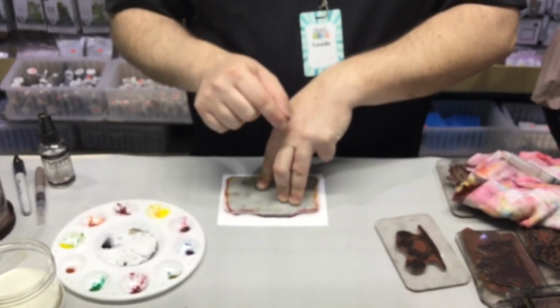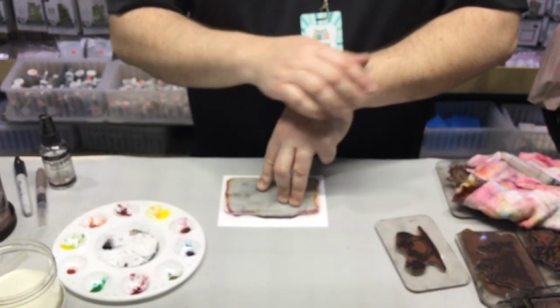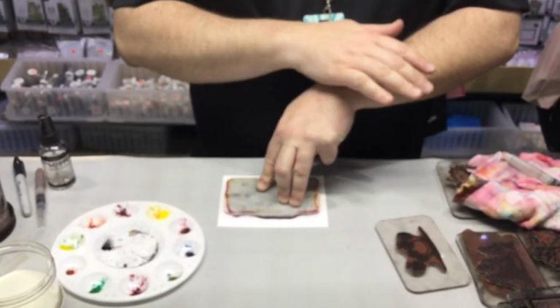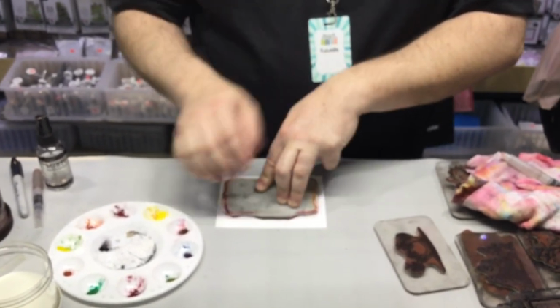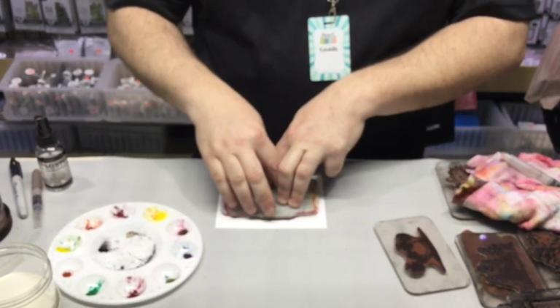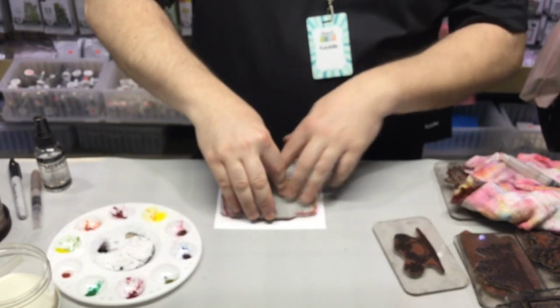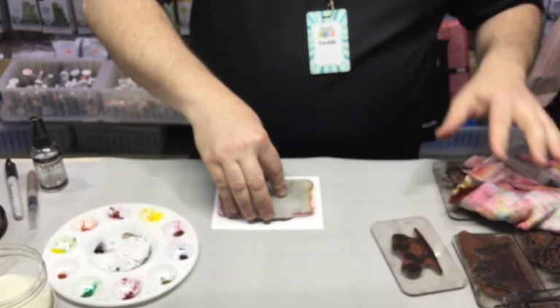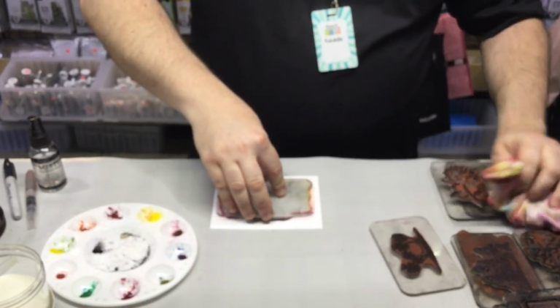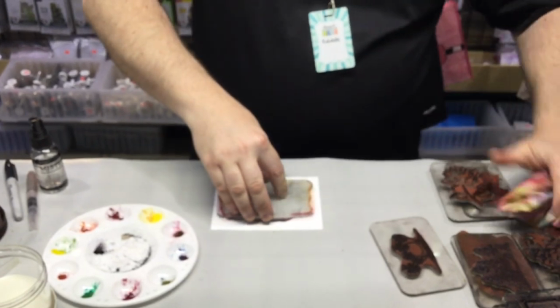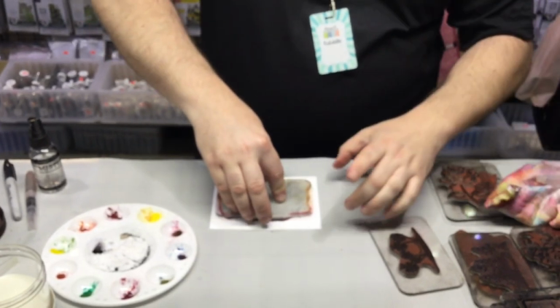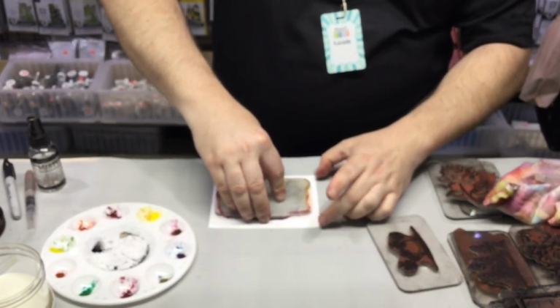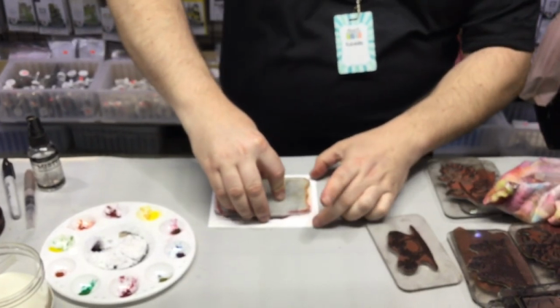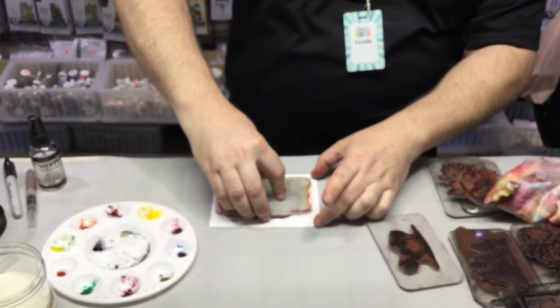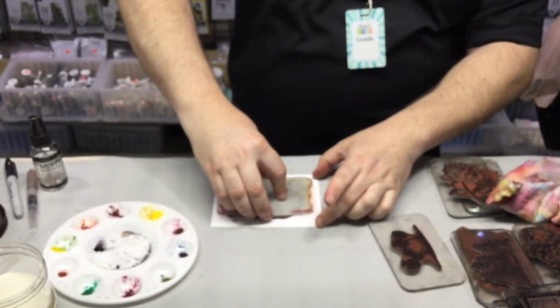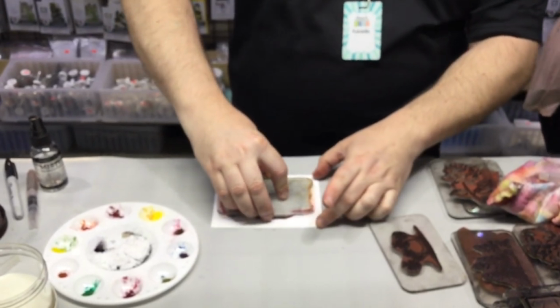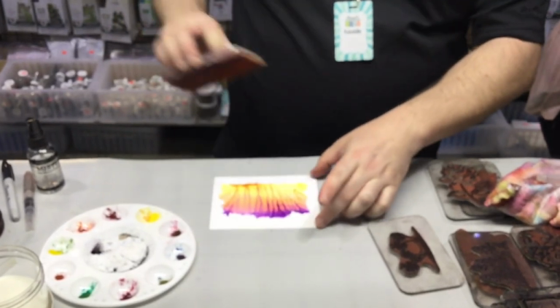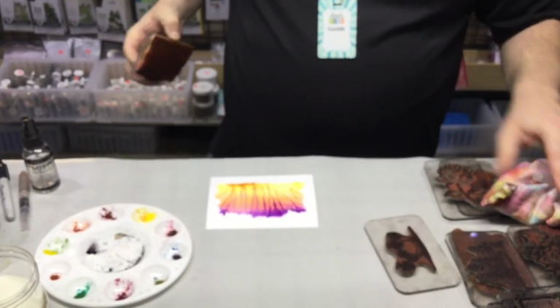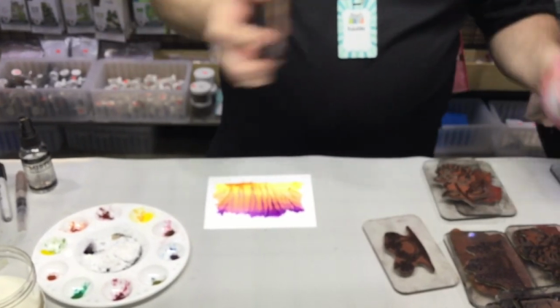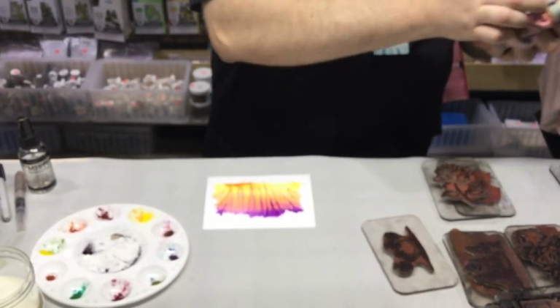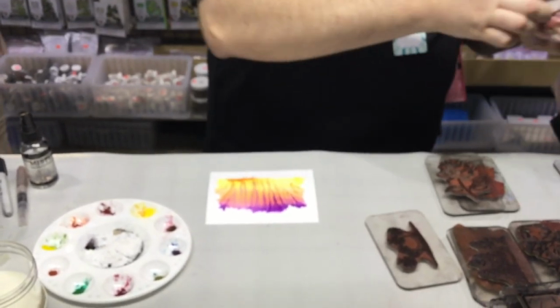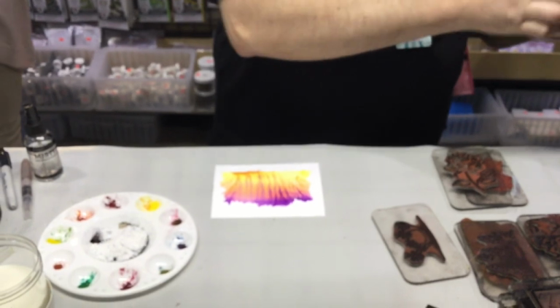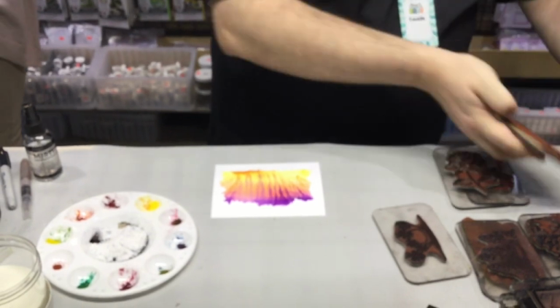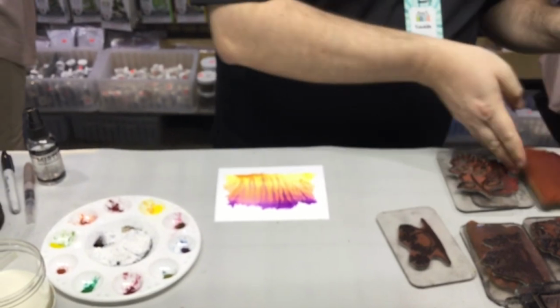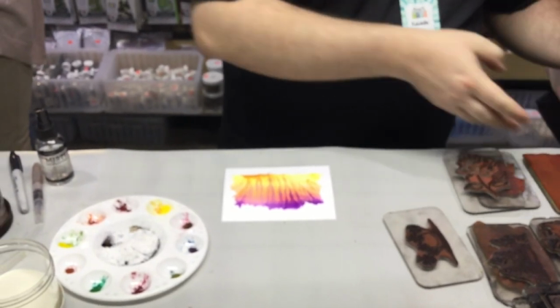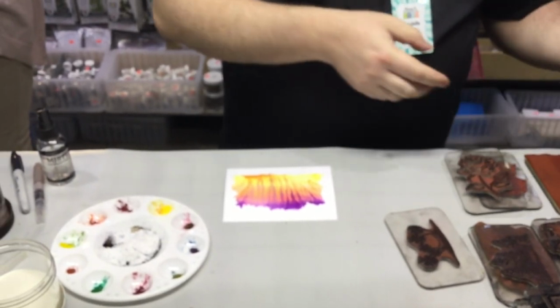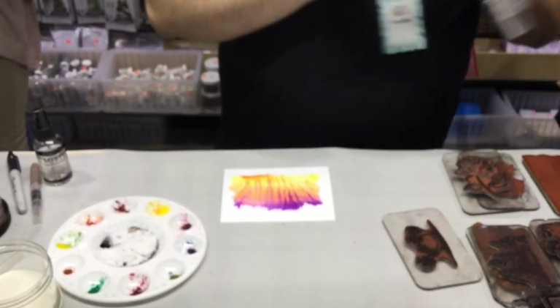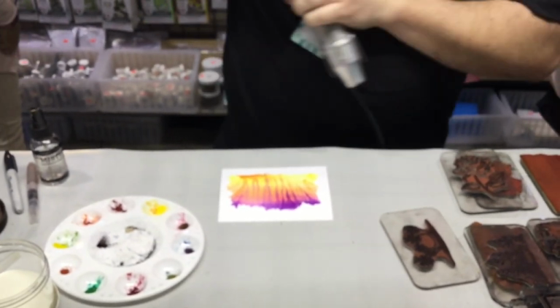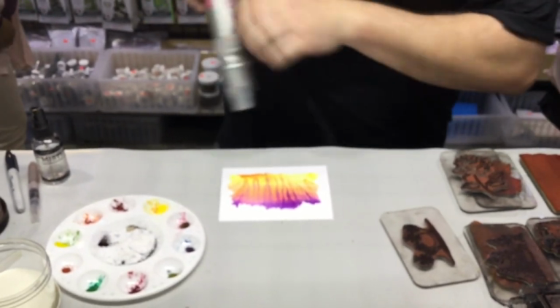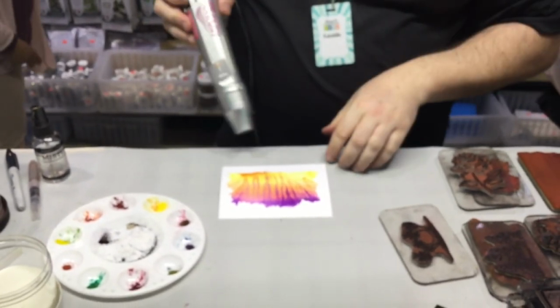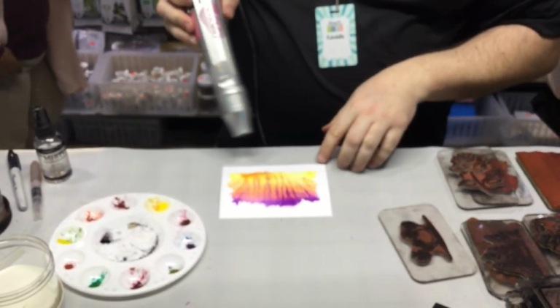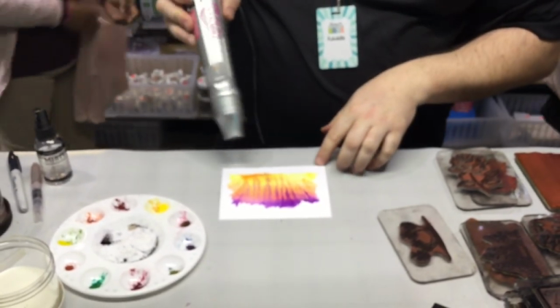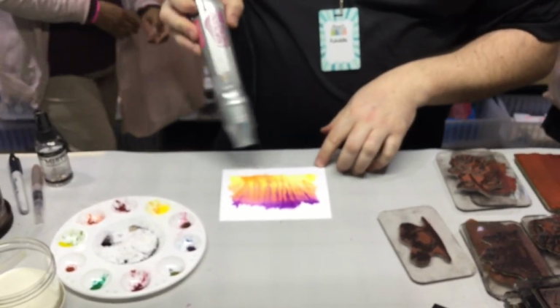And we're gonna pull this towards me to streak the colors downward. Wow, I'm gonna try that — and kind of push the colors back up a little bit.